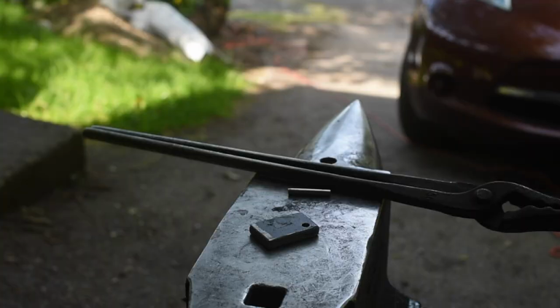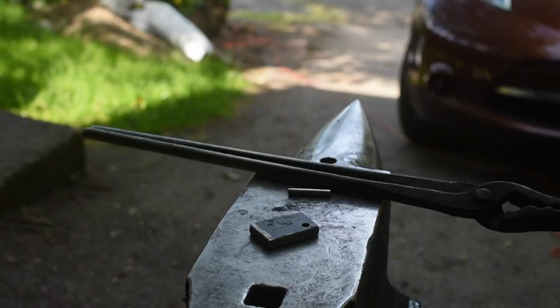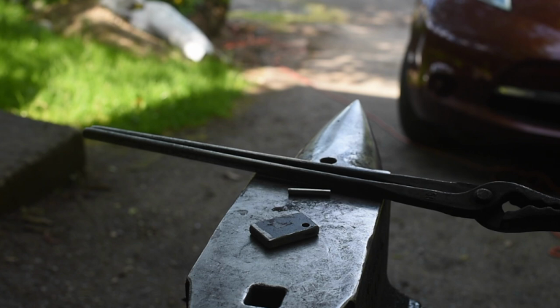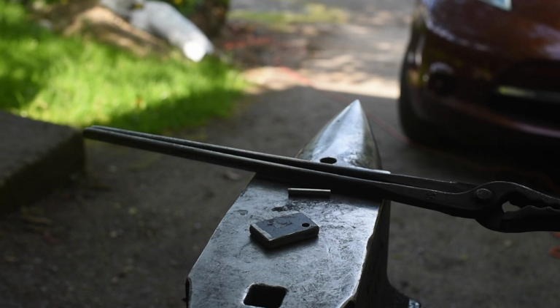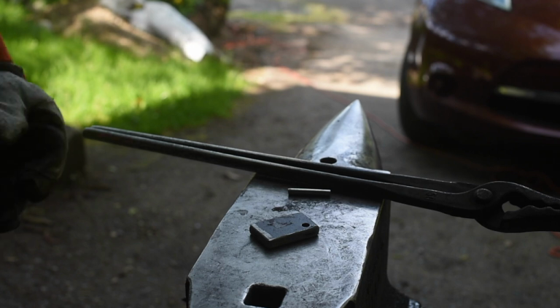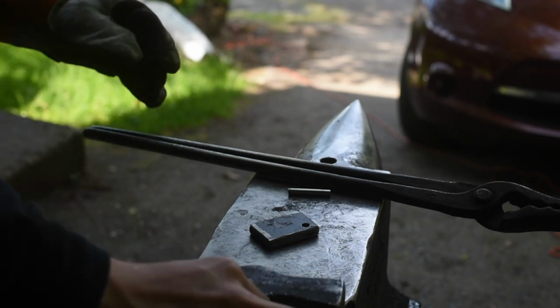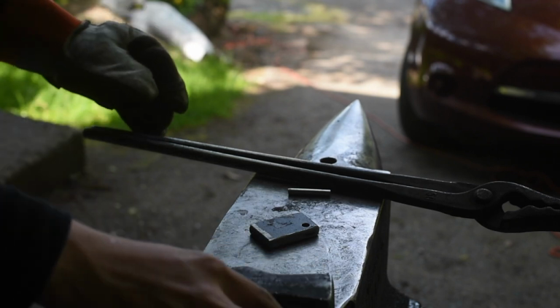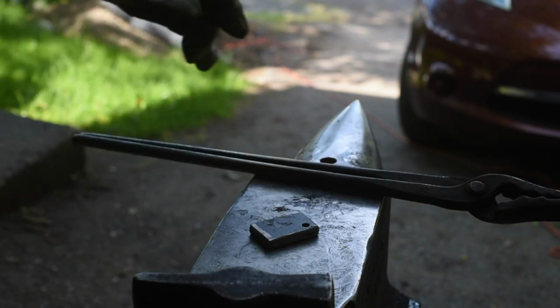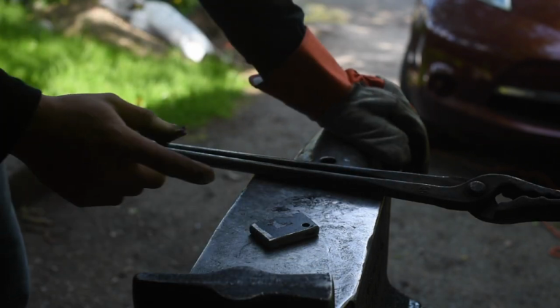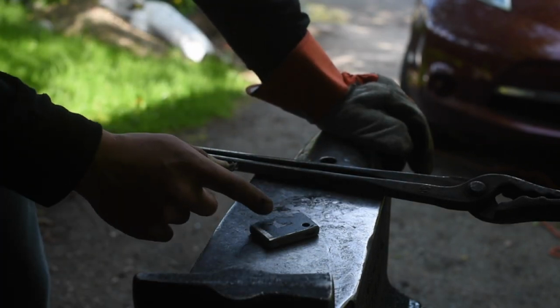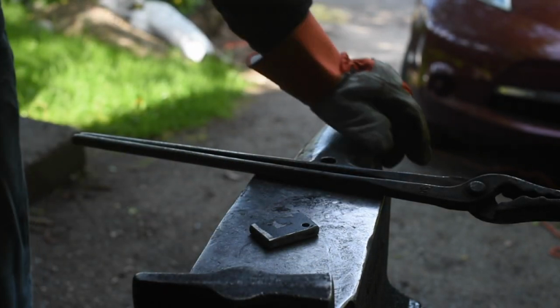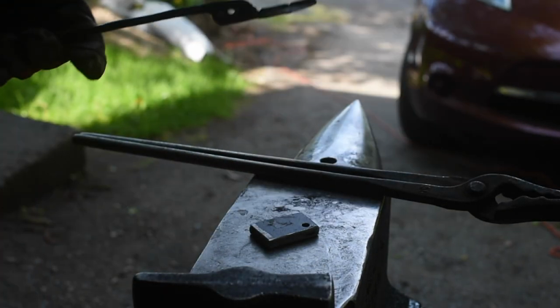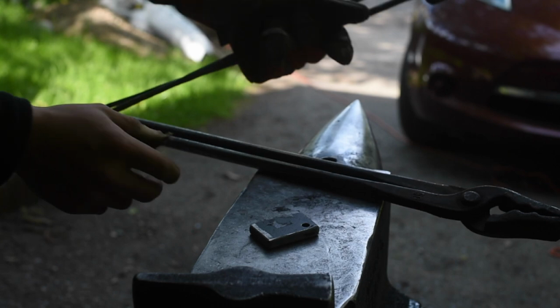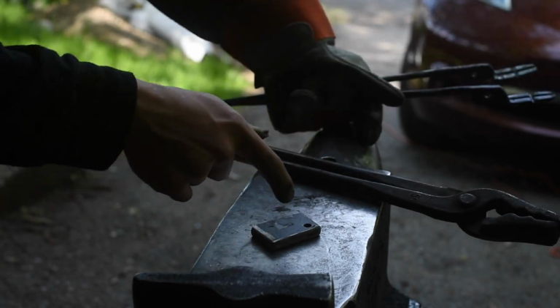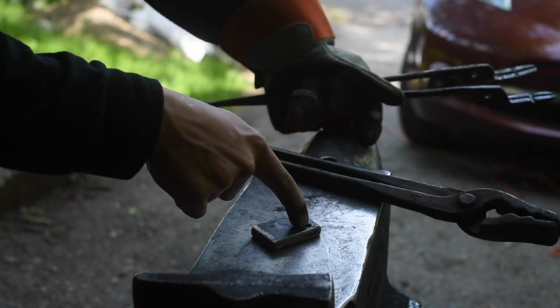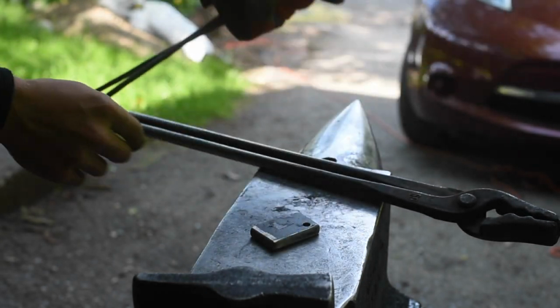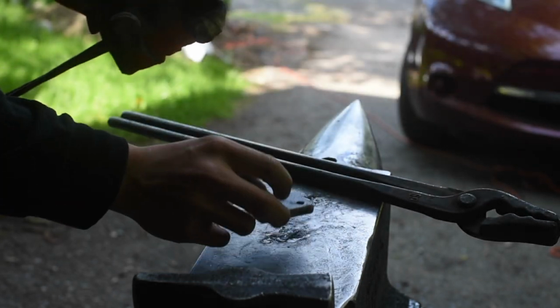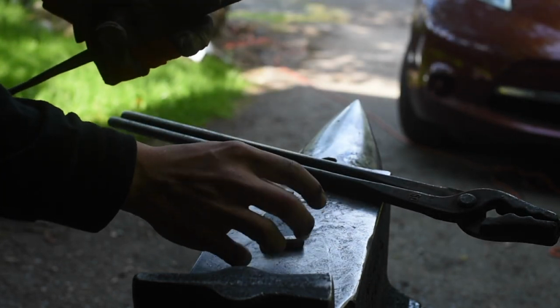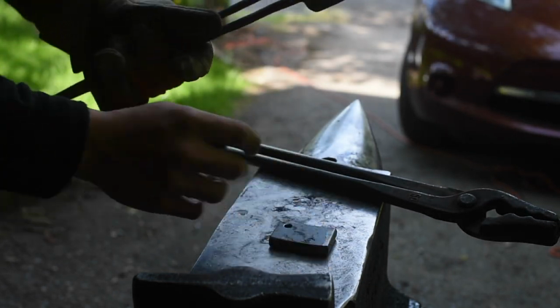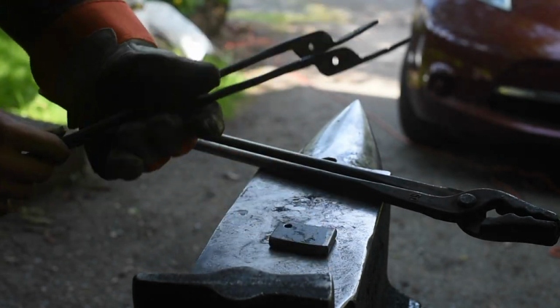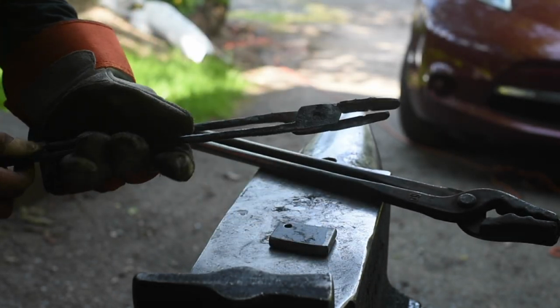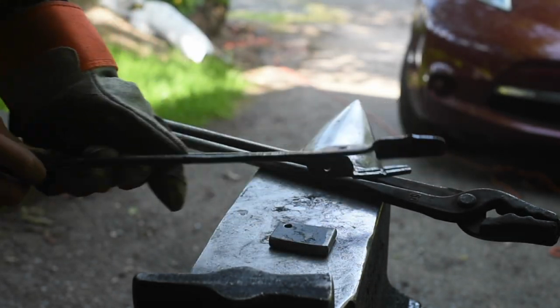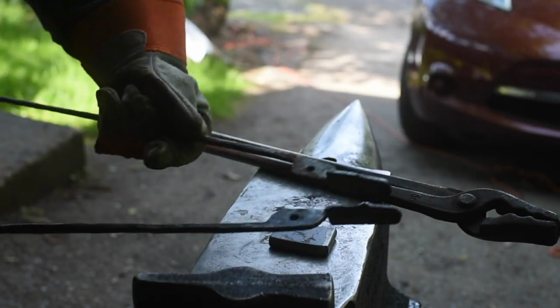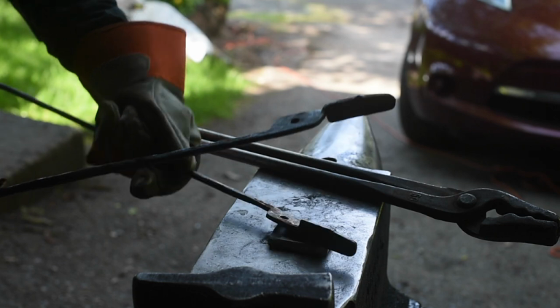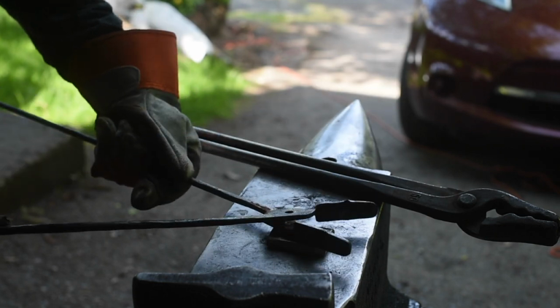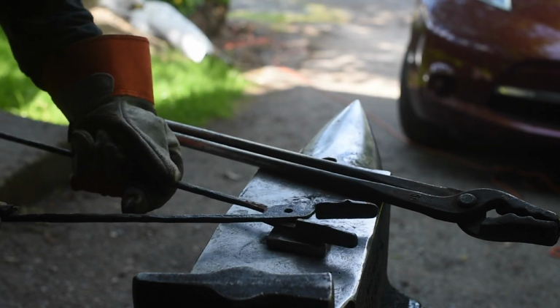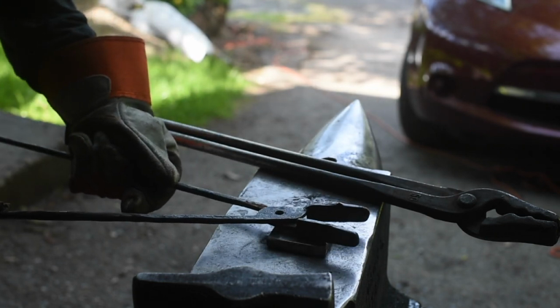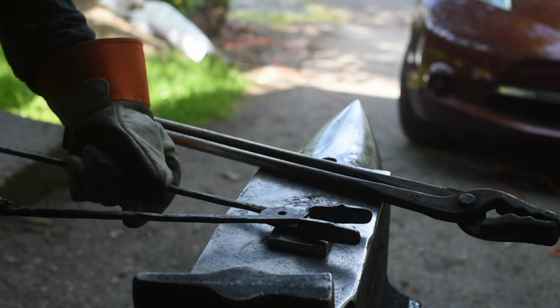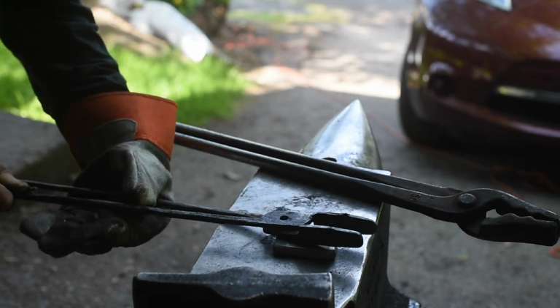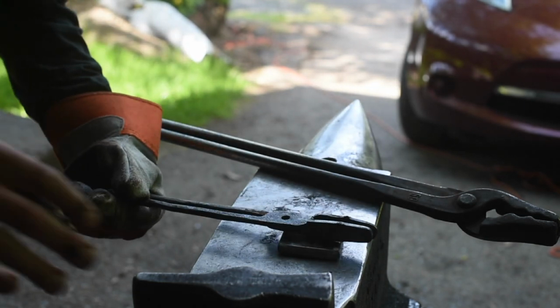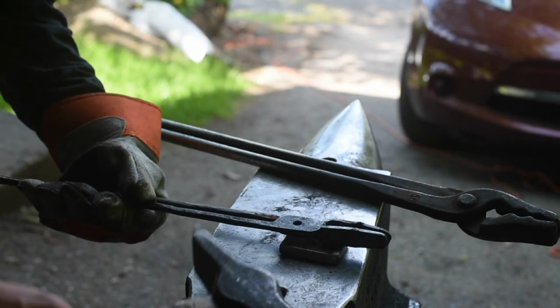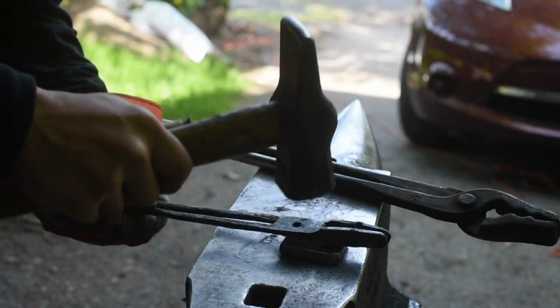Now I'm going to rivet the tongs together. Our rivet's heating up in the forge. I'm going to bring the rivet over, put it down into this bolster here, put the tongs over it, and rivet this side.